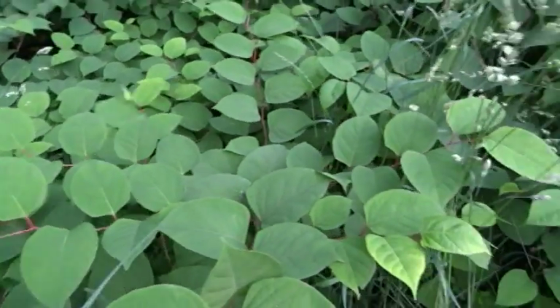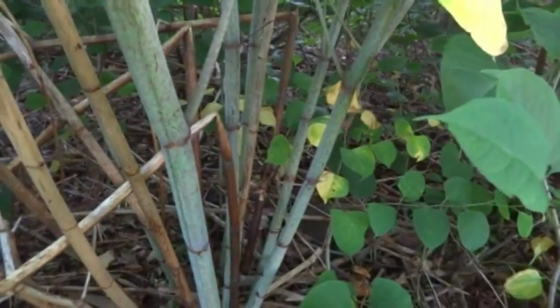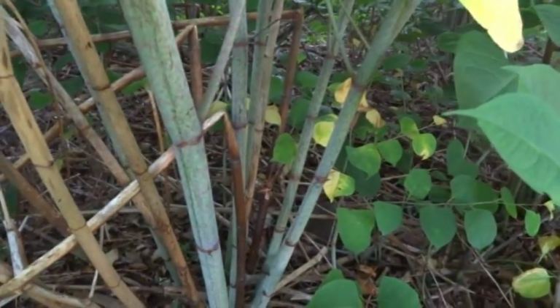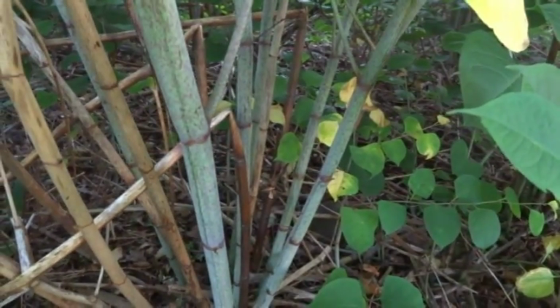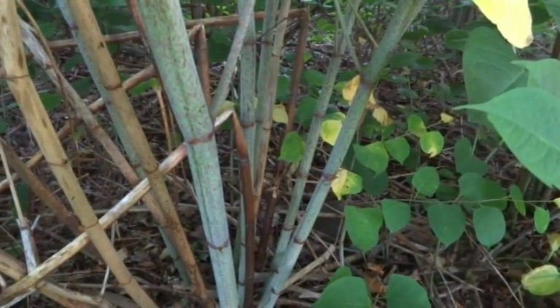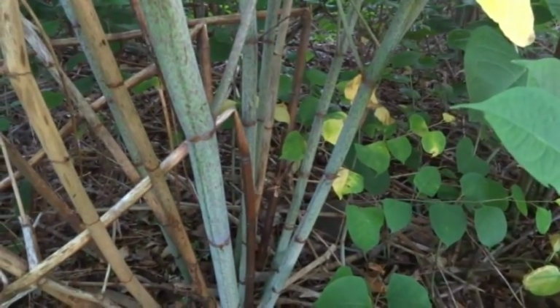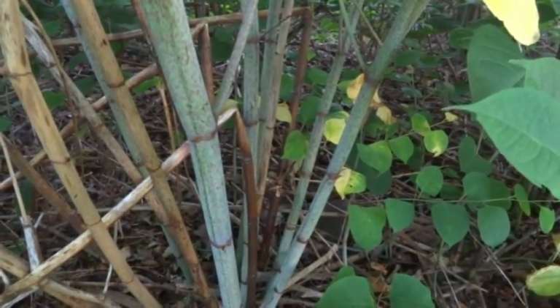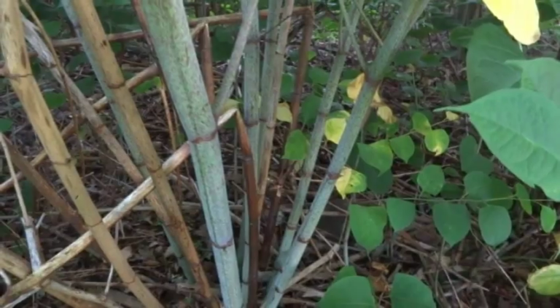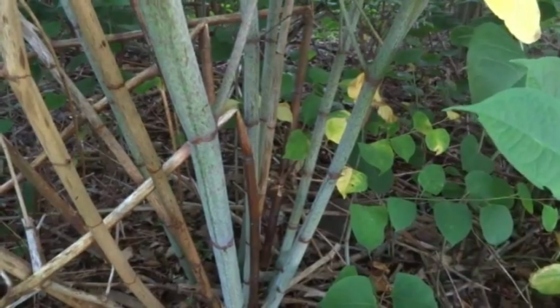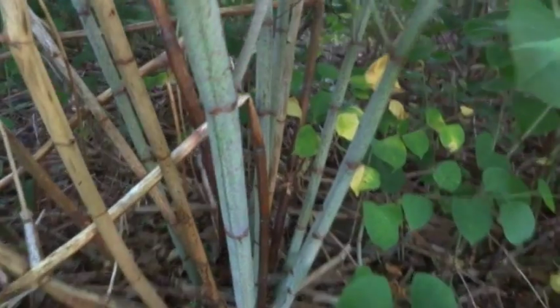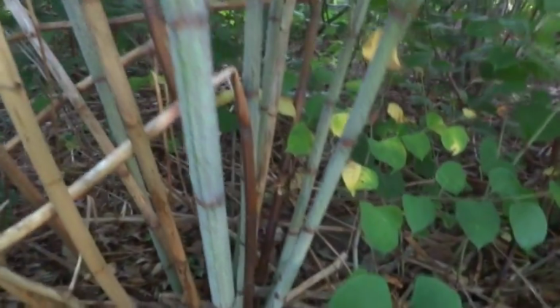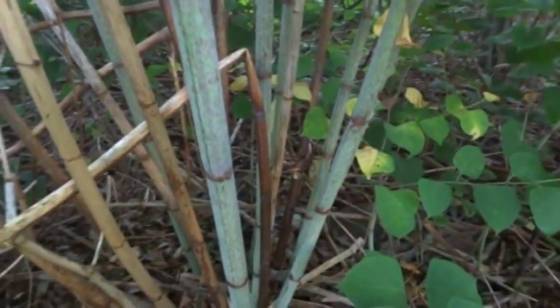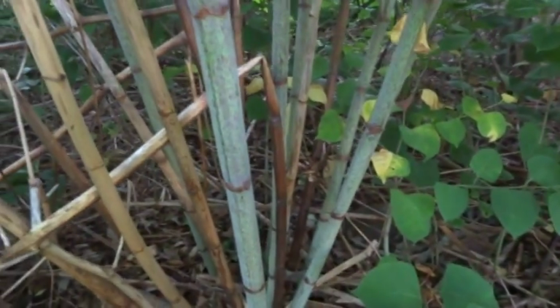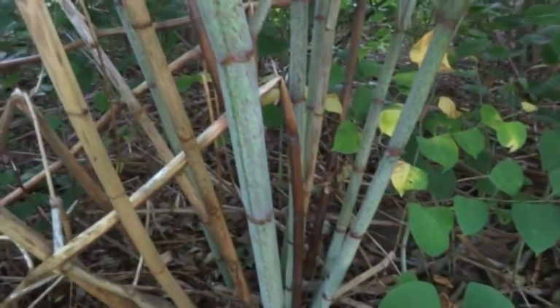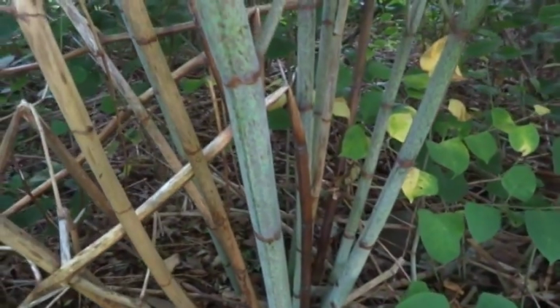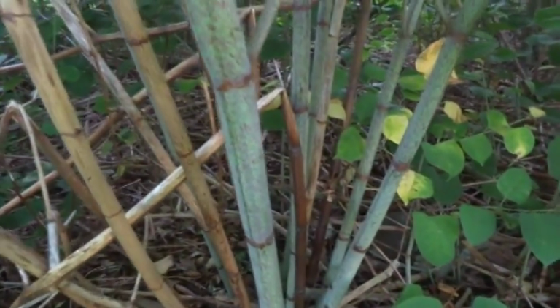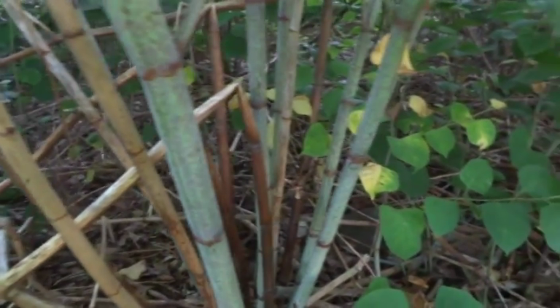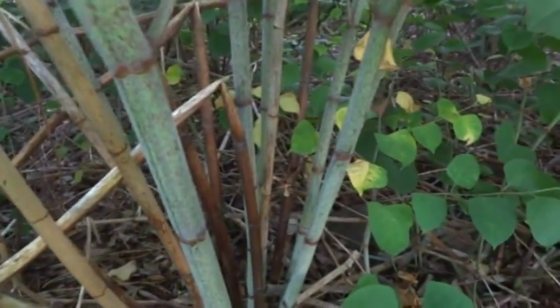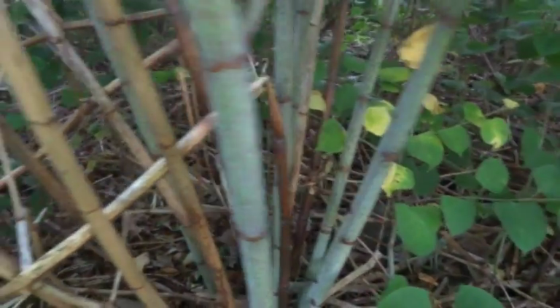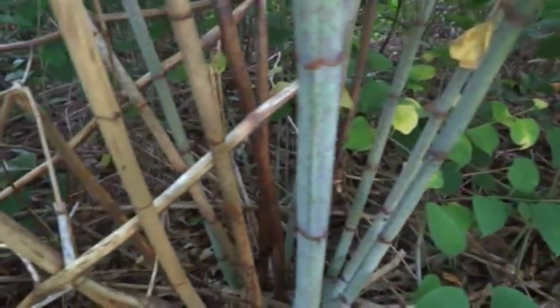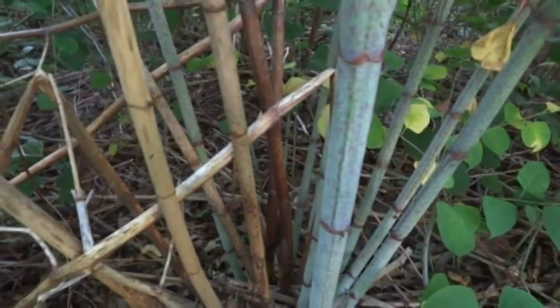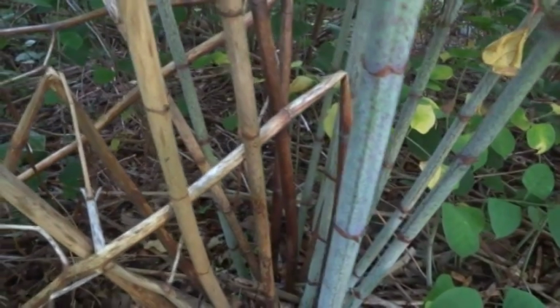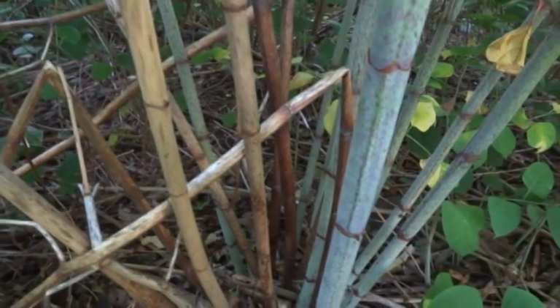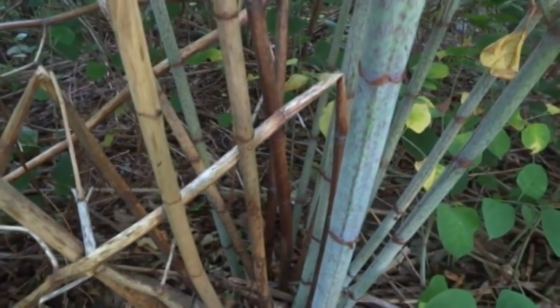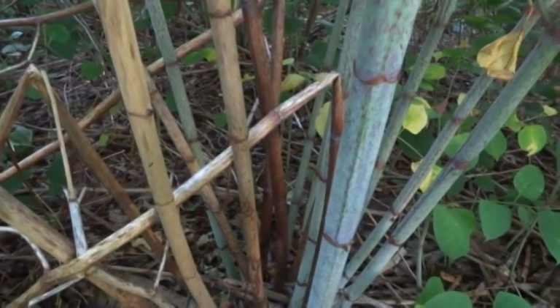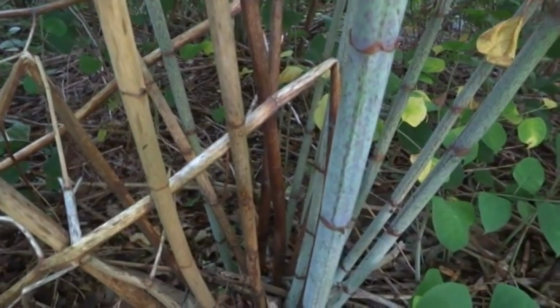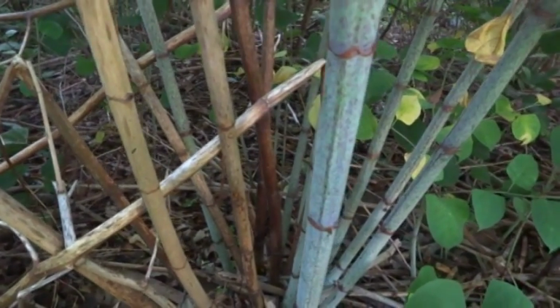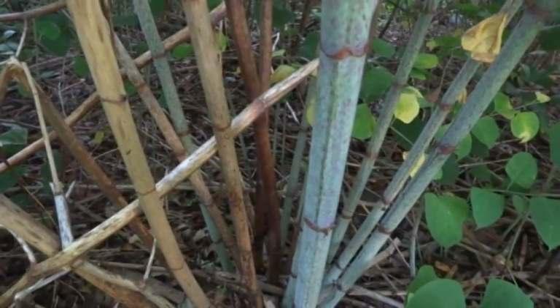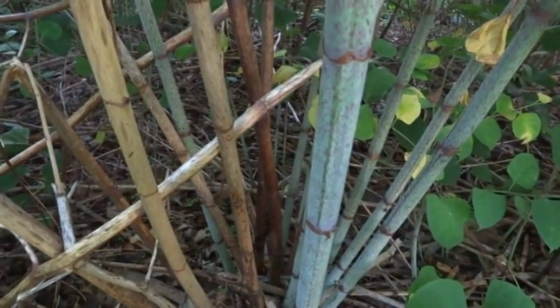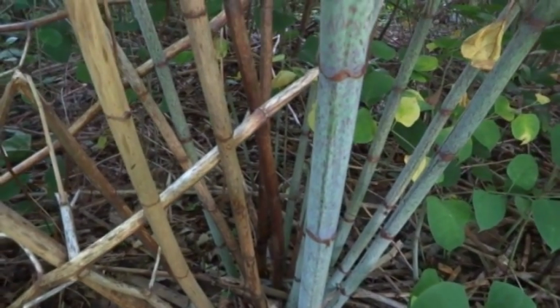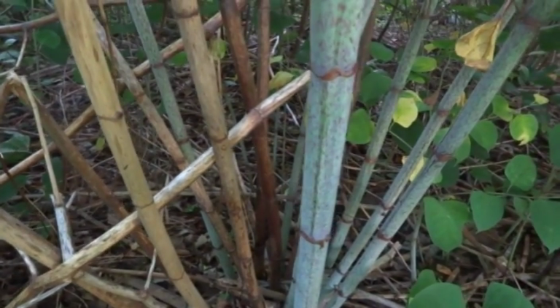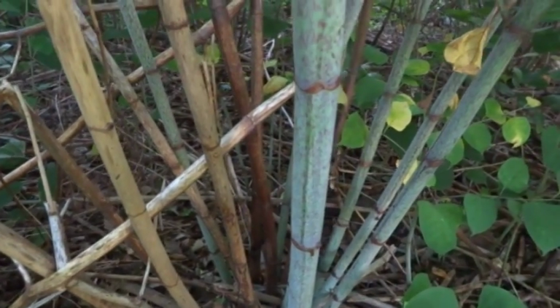The nodes on the stem are a primary identification feature. Notice the dead stalks to the left and the live stalks to the right. The dead stalks are from last year's growth and the live stalks are from this year.